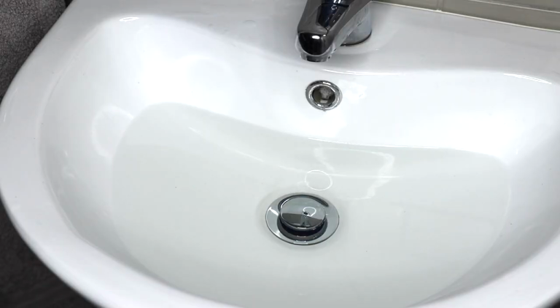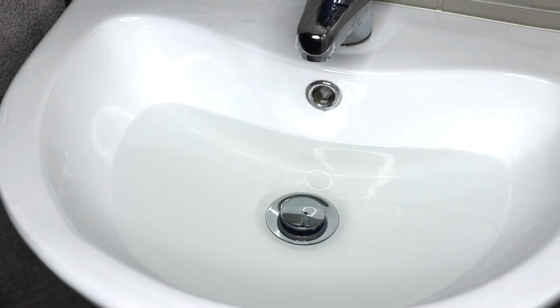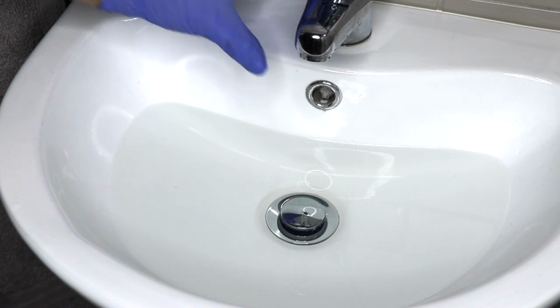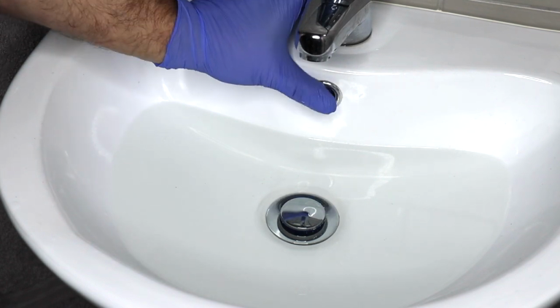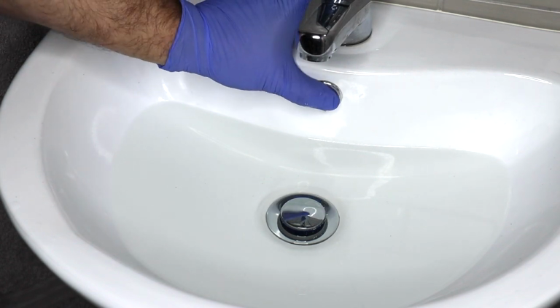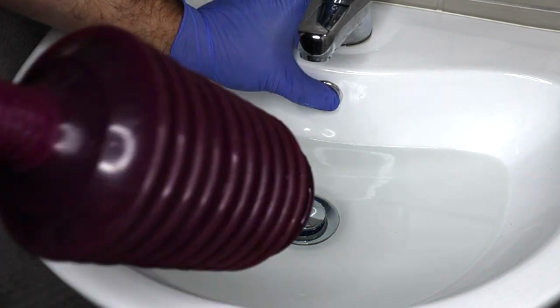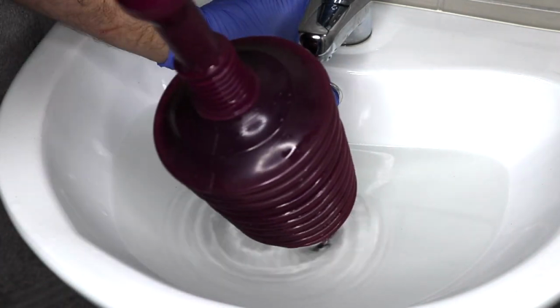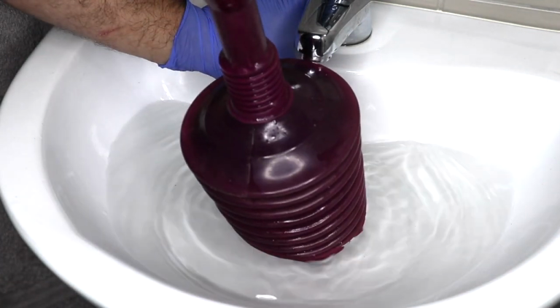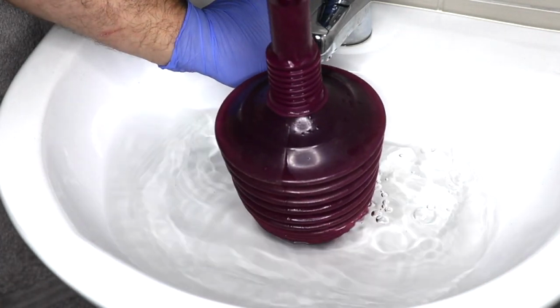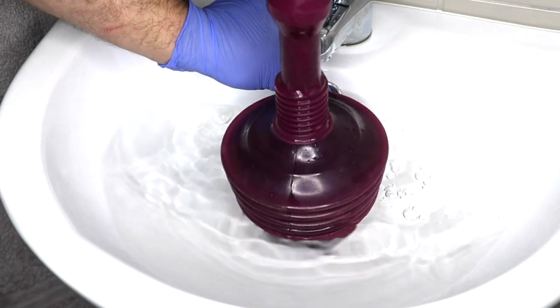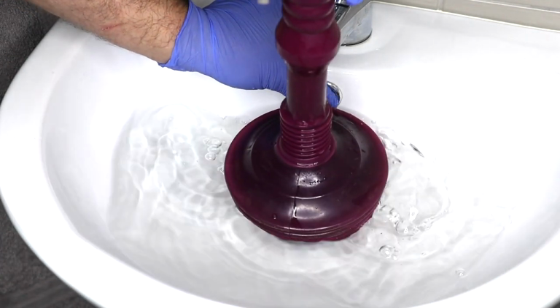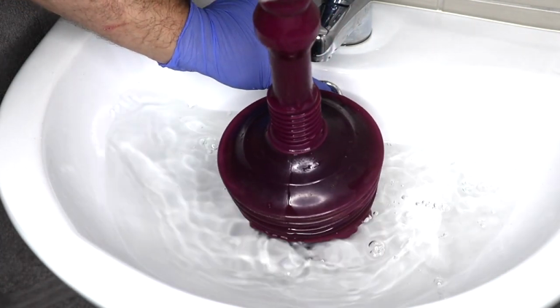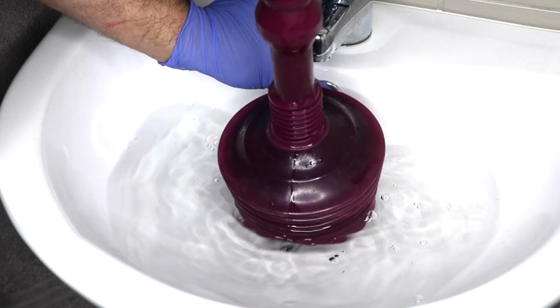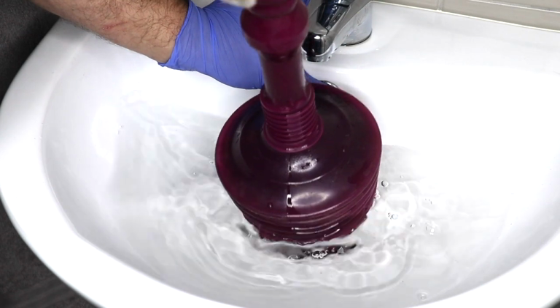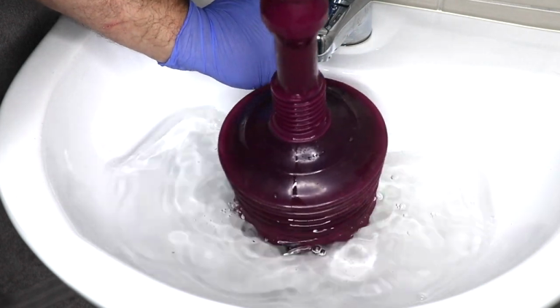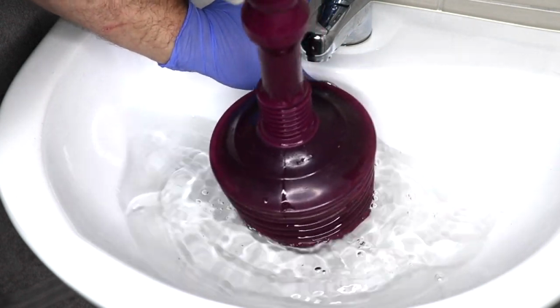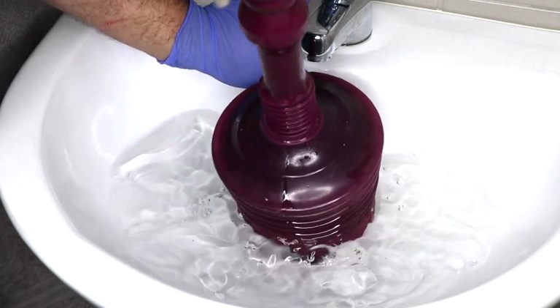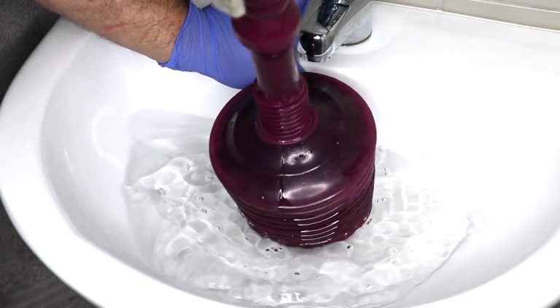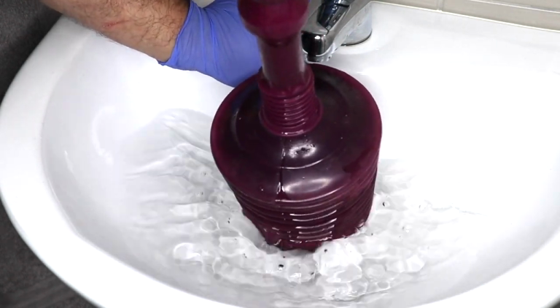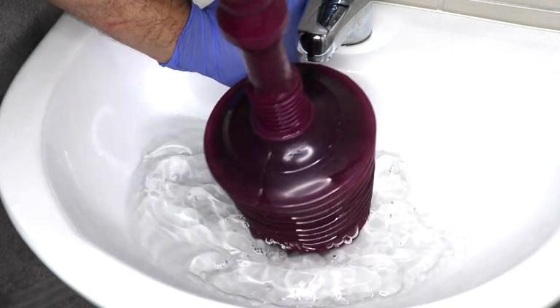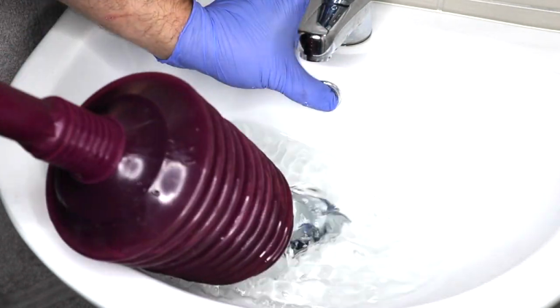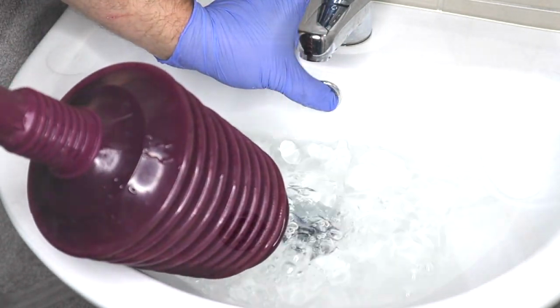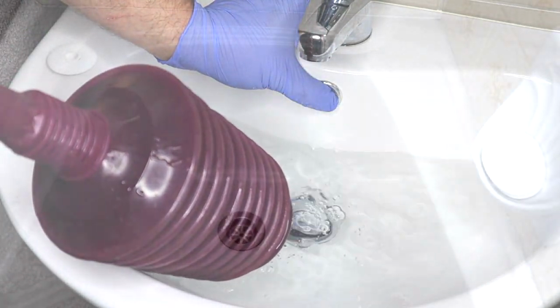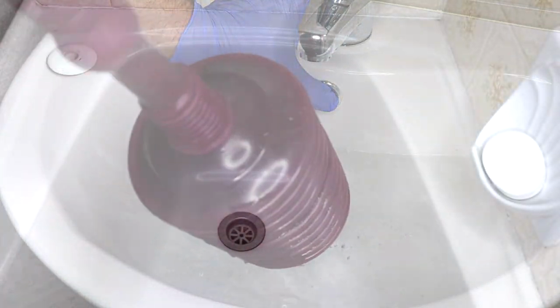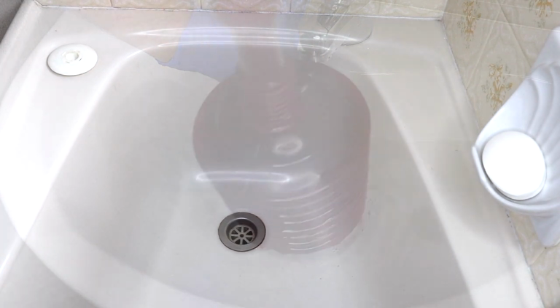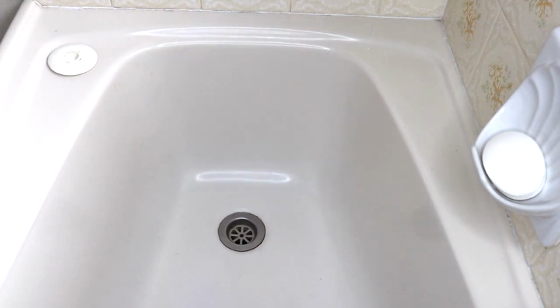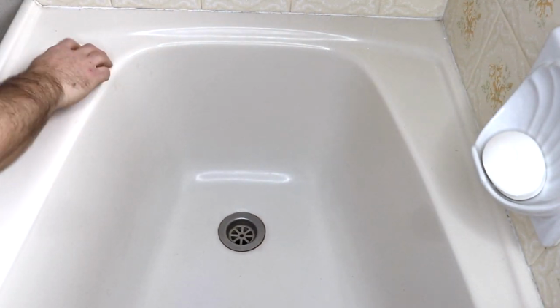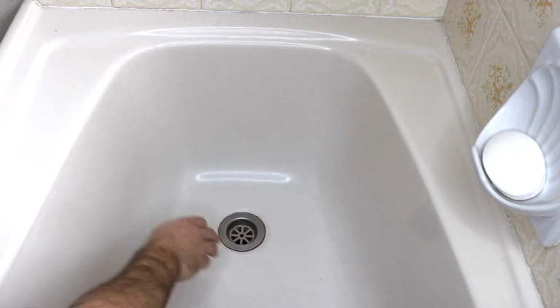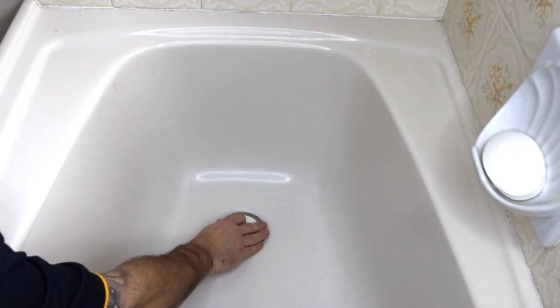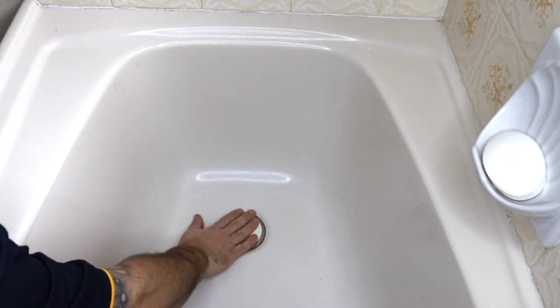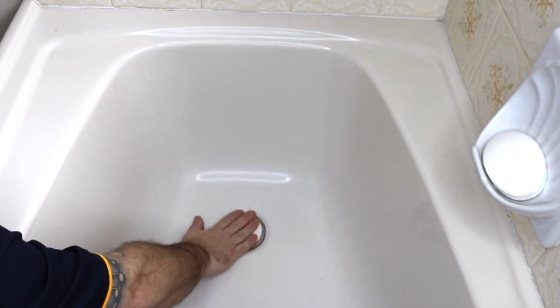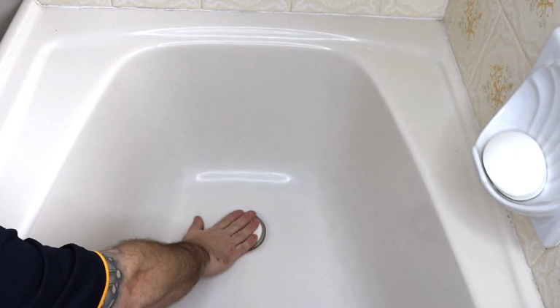If while plunging you feel there is little resistance, this may be because other fixtures such as the bath are connected to the same drain, meaning every time you plunge, all you're doing is forcing water out of another opening. To combat this, have someone else hold a plug over the other openings.